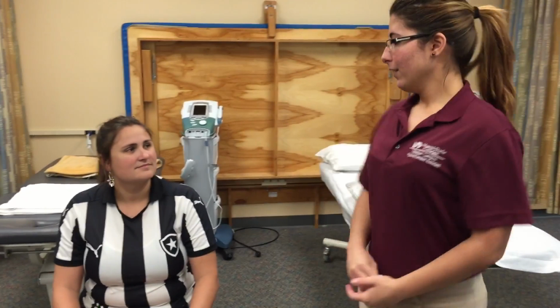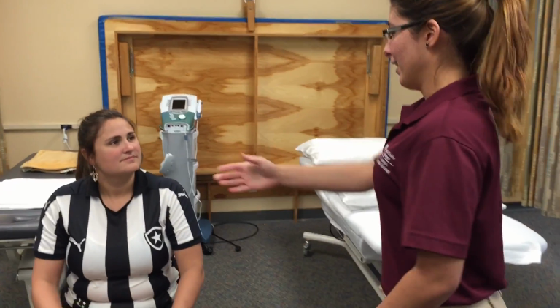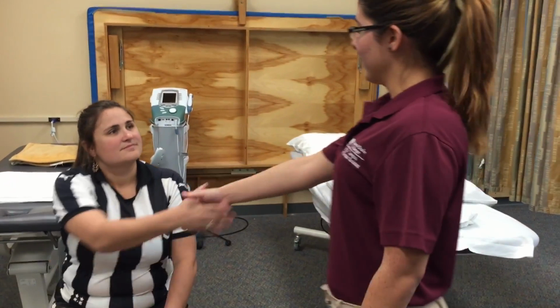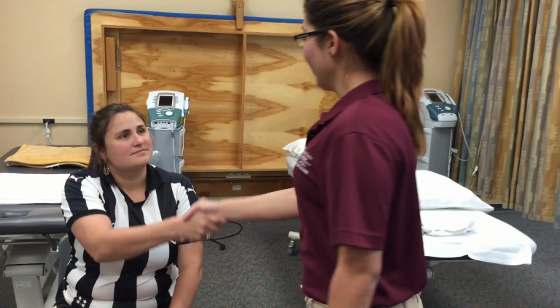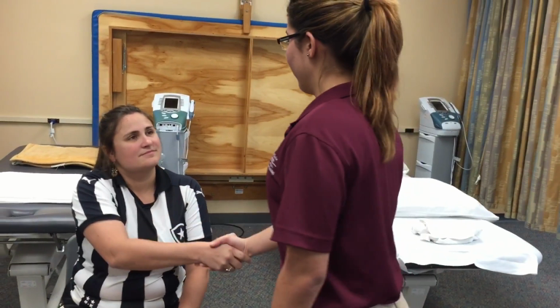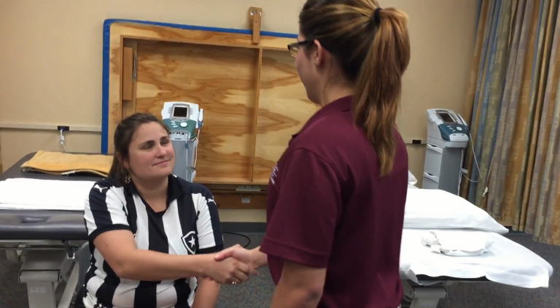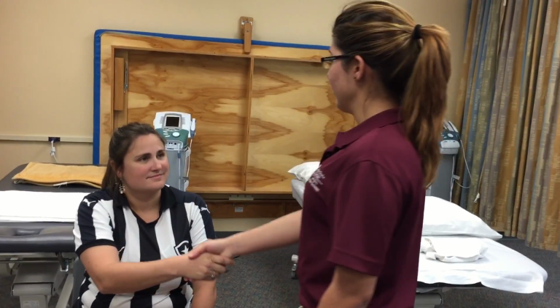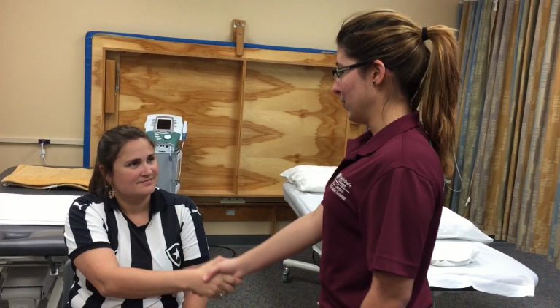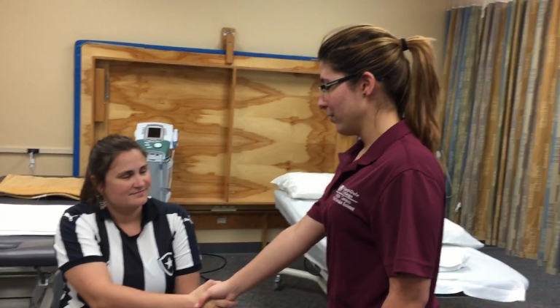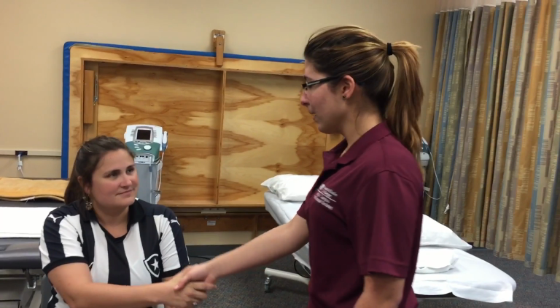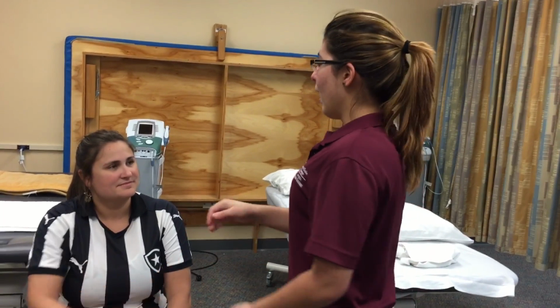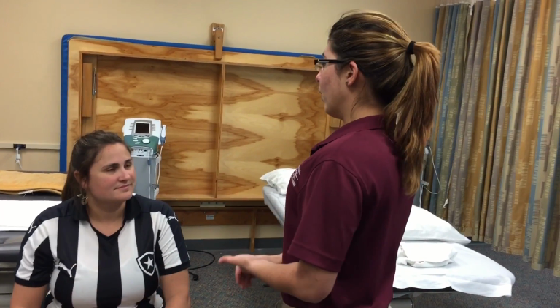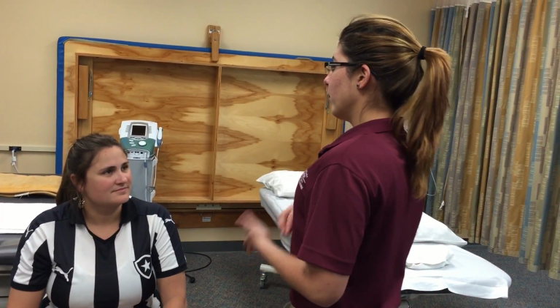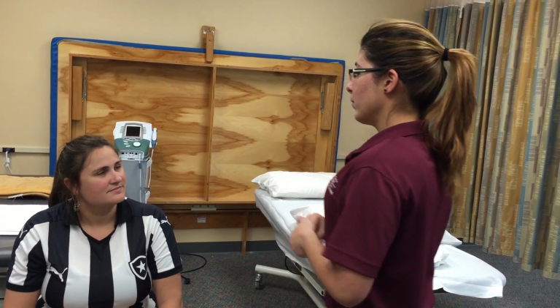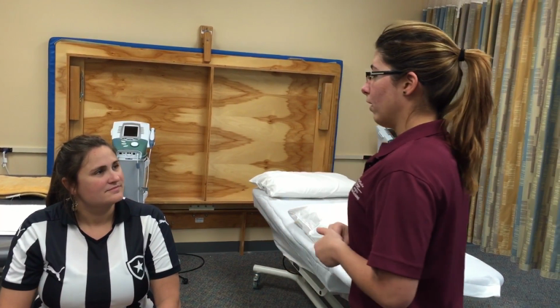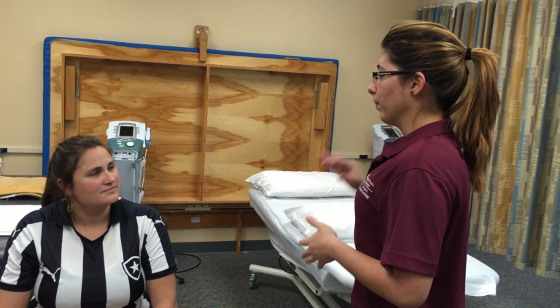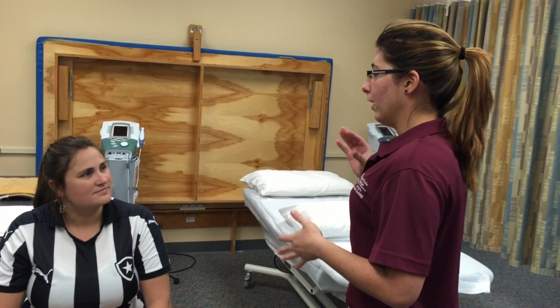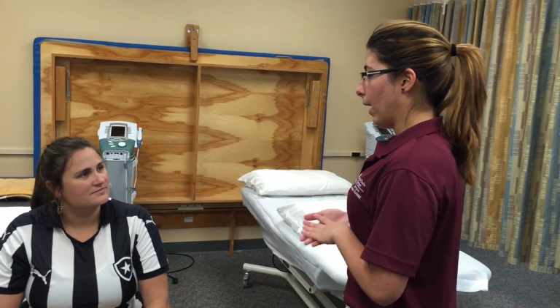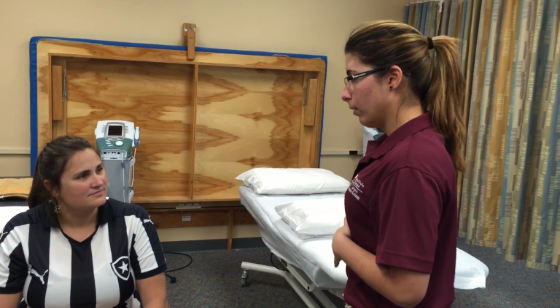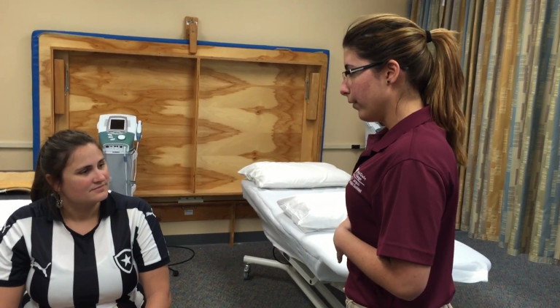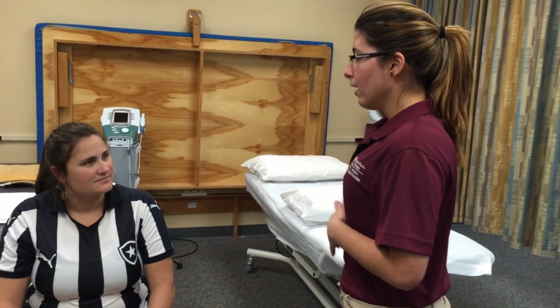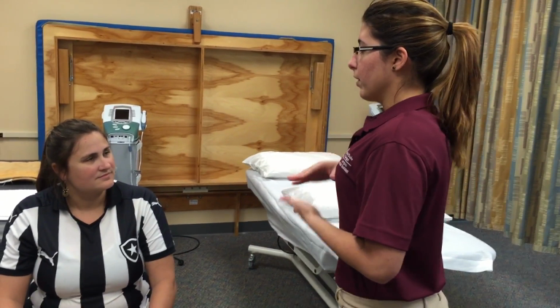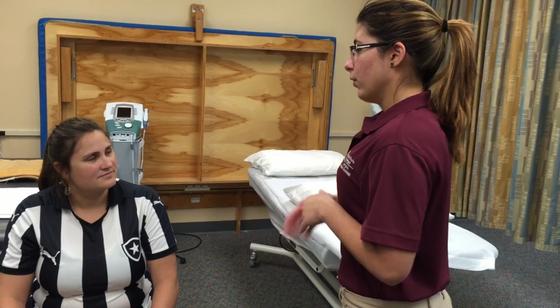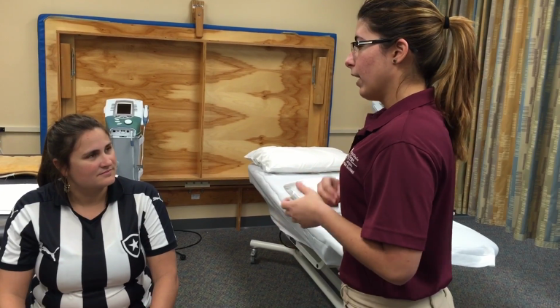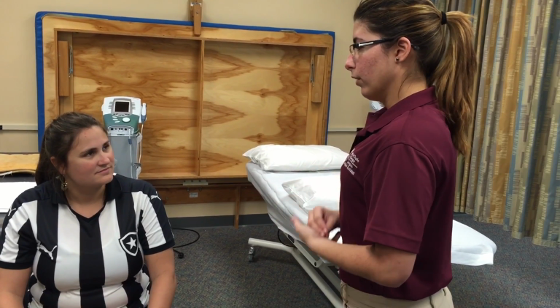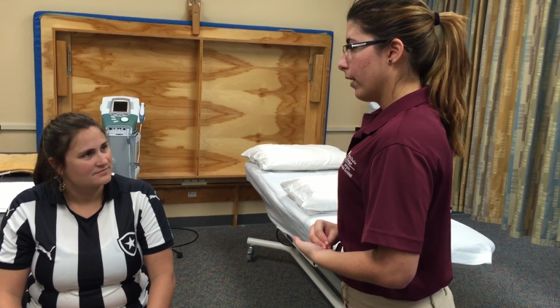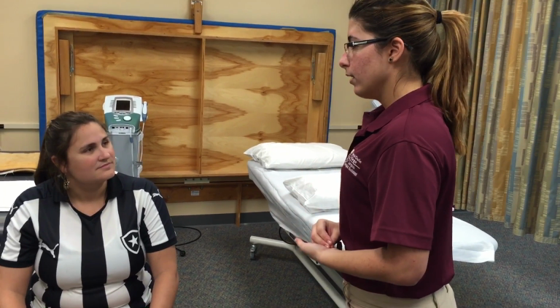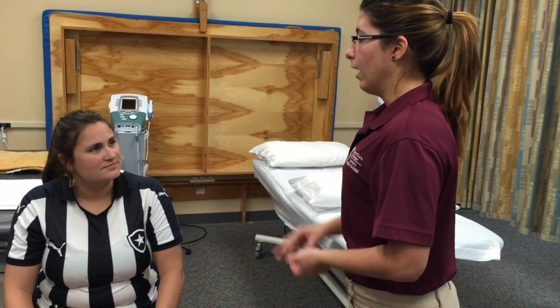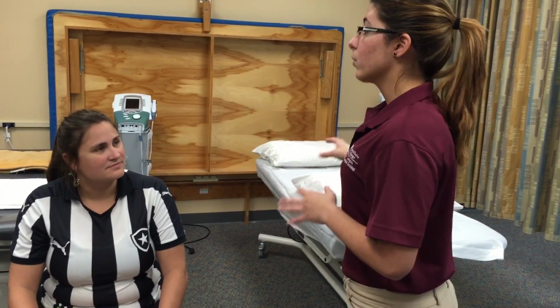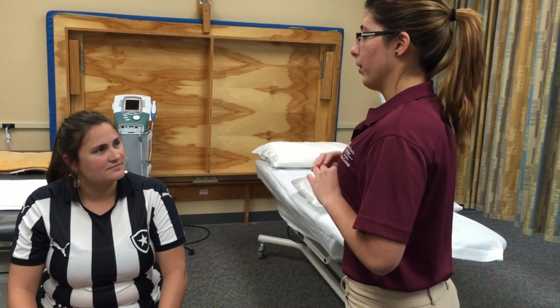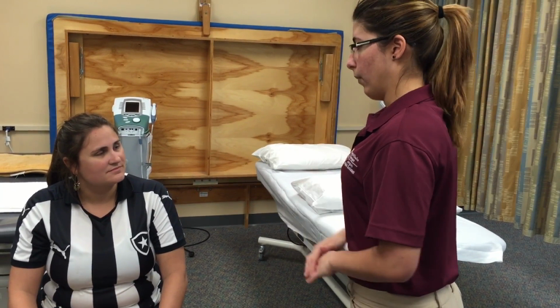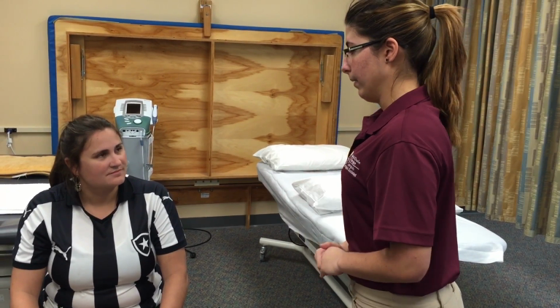Hello Diana, my name is Stephanie and I'm going to be a pediatric therapy assistant student for today. We're going to do a hot pack to your lumbar area because I know you've been having a lot of pain recently, and this is going to help you with your pain.